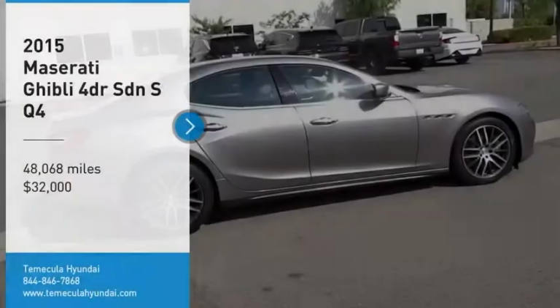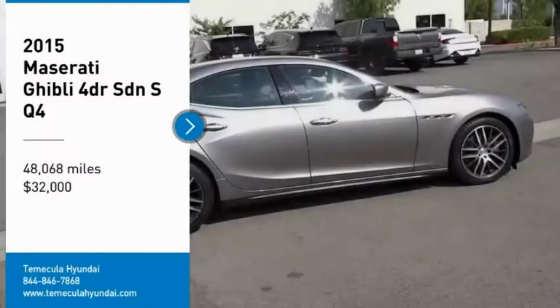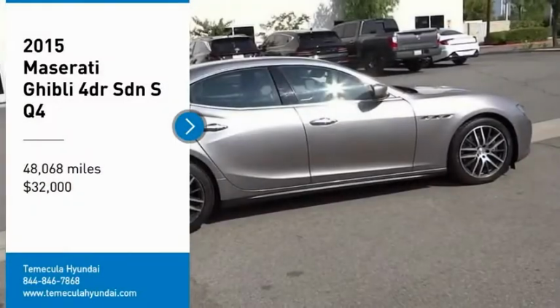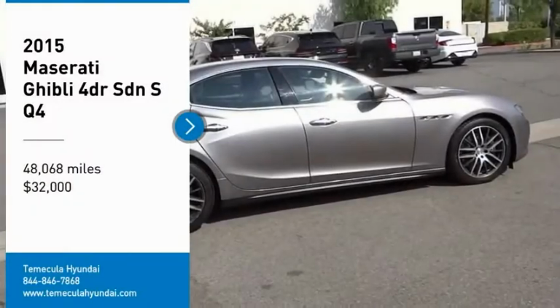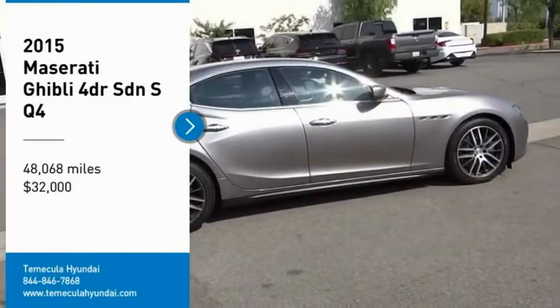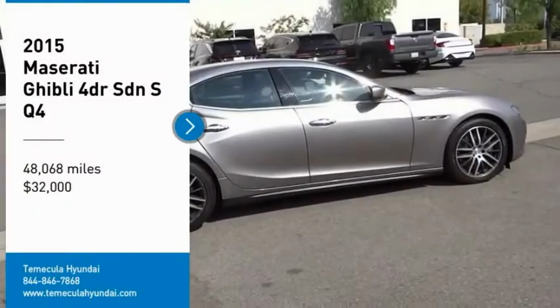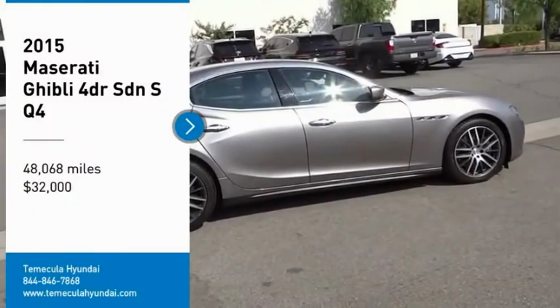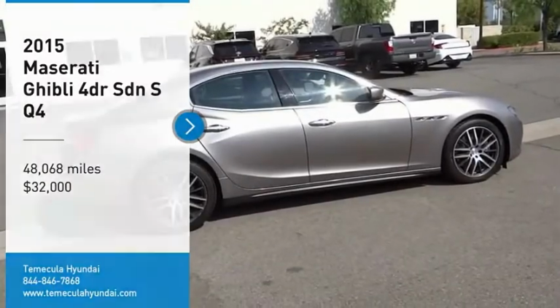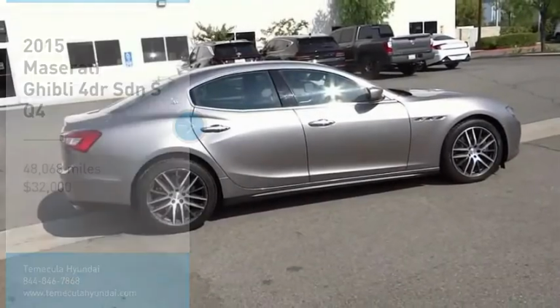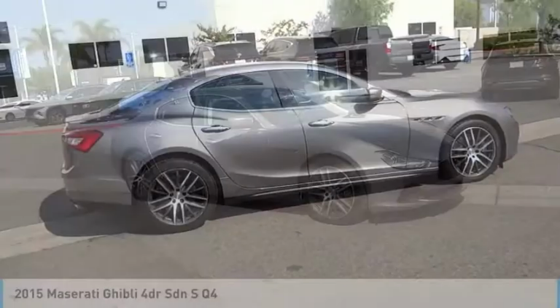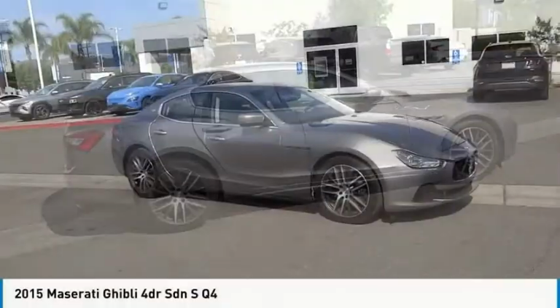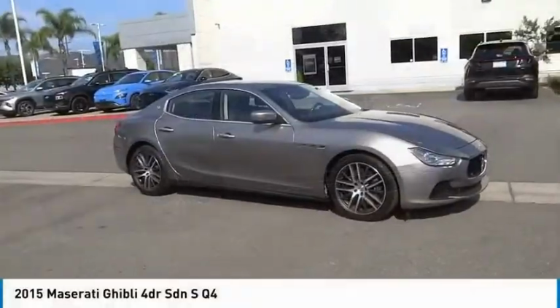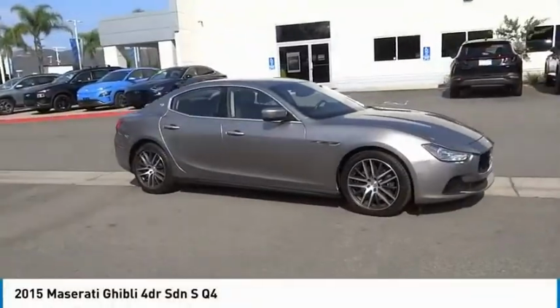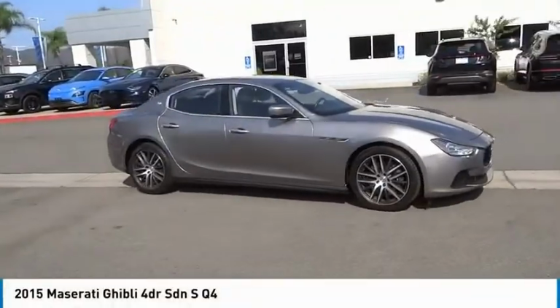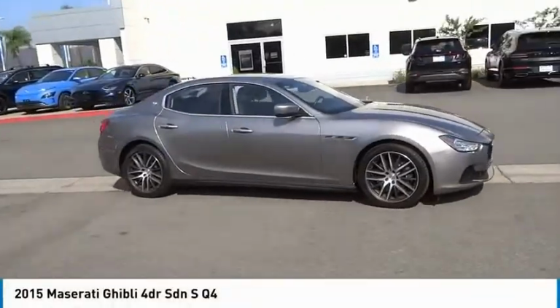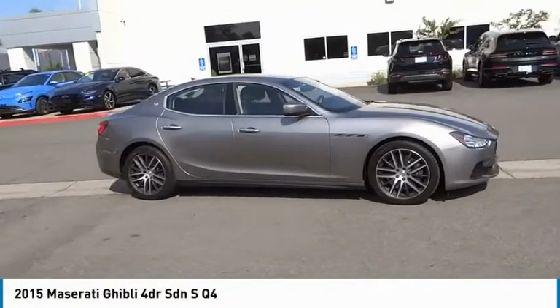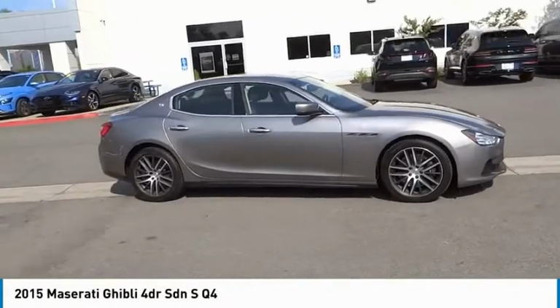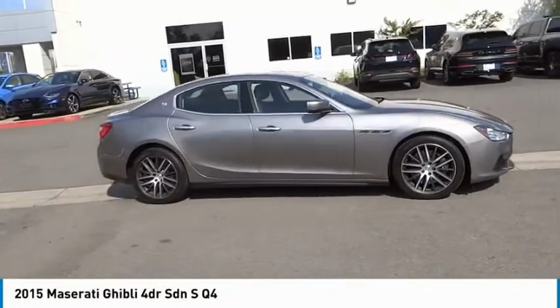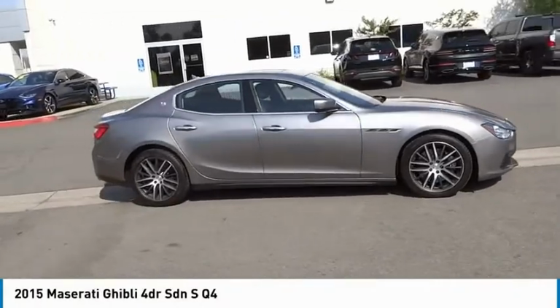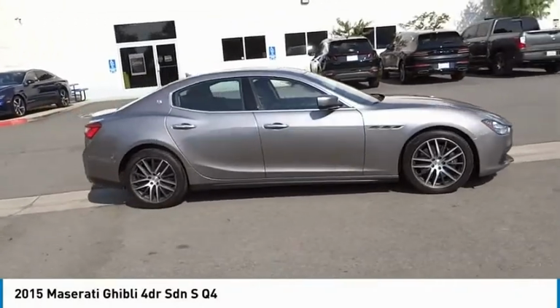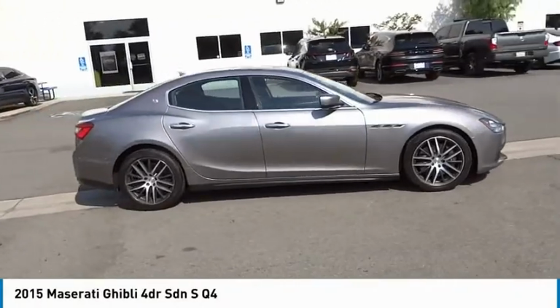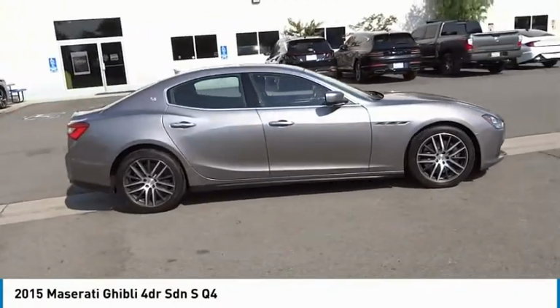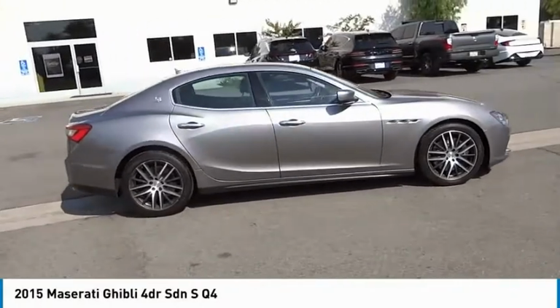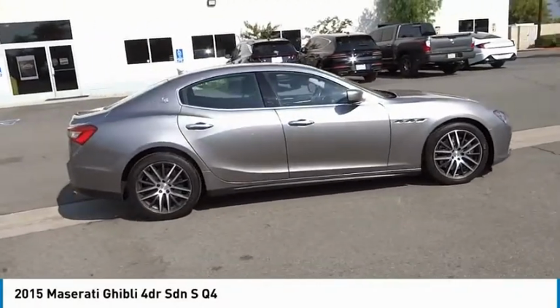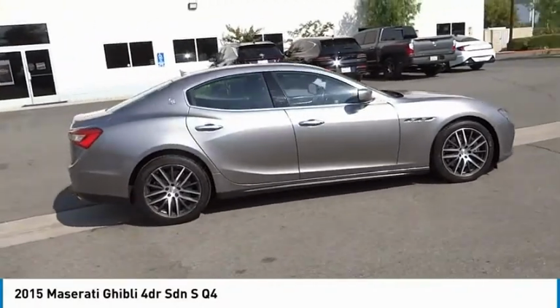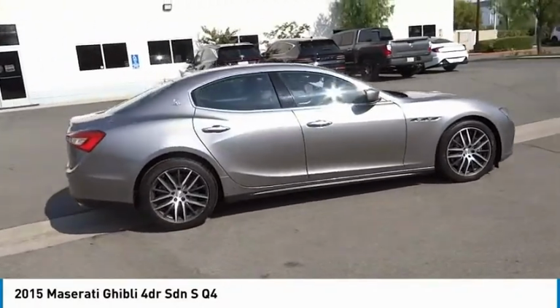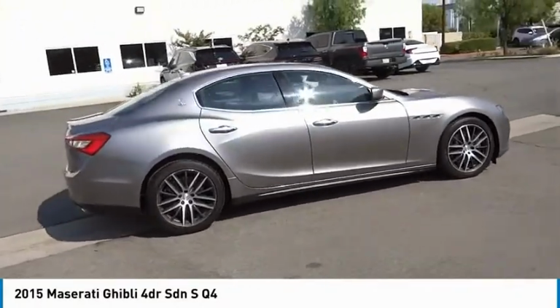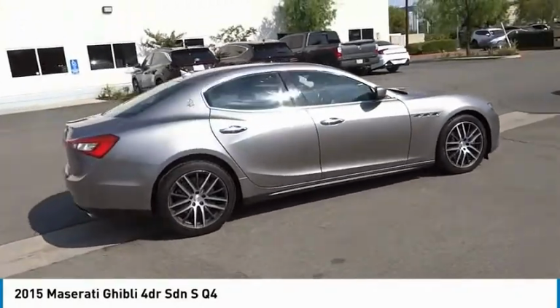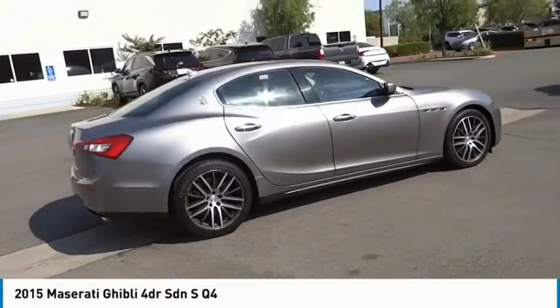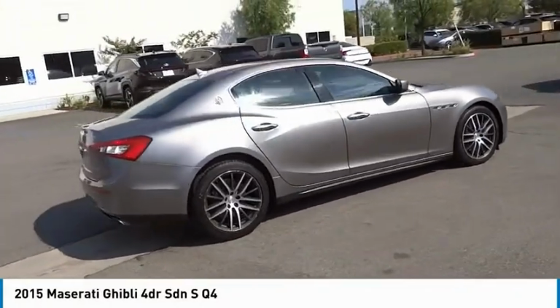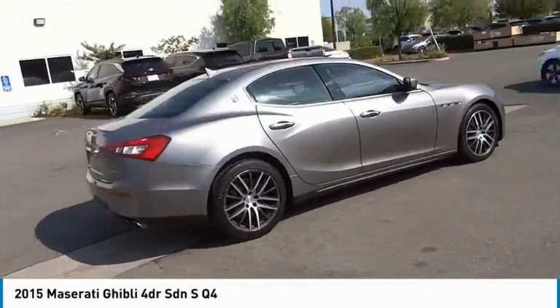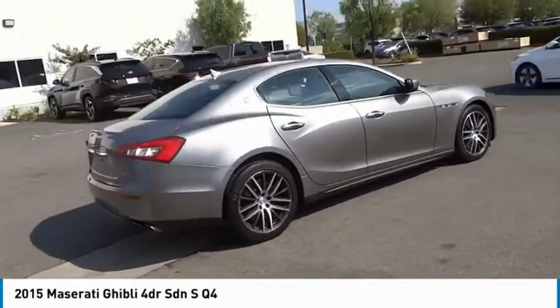Stop by and take a look at the 2015 Maserati Ghibli — a perfect combination of luxury and power while still providing a functional driving experience.